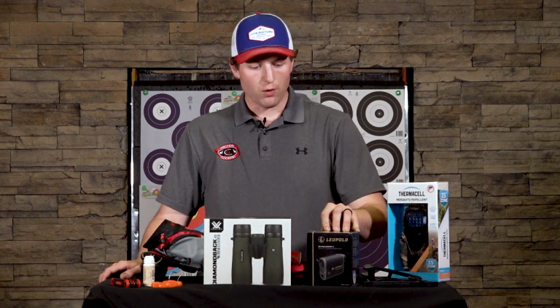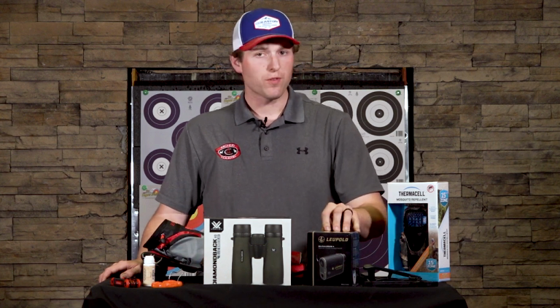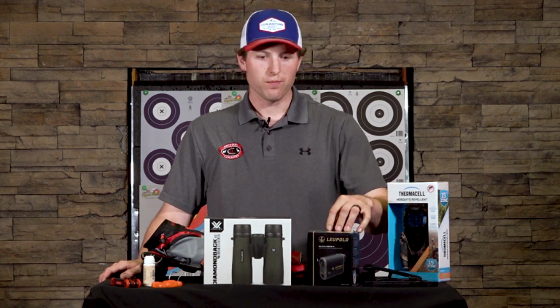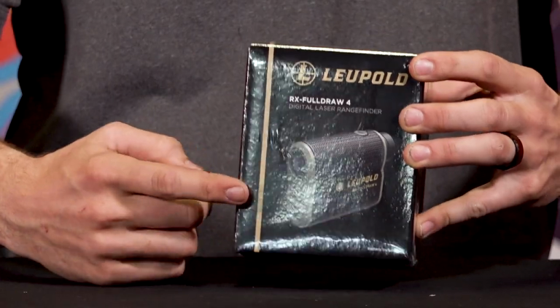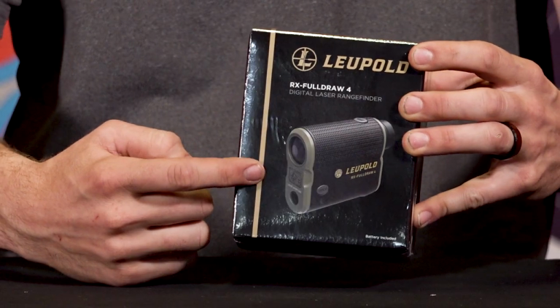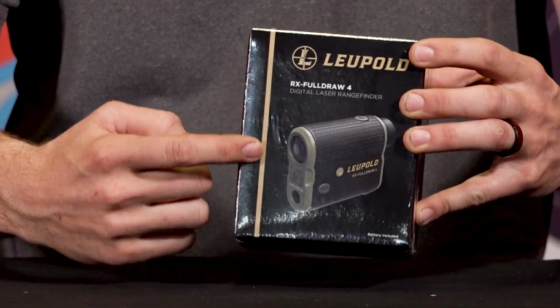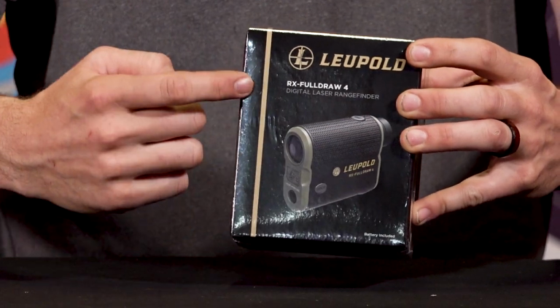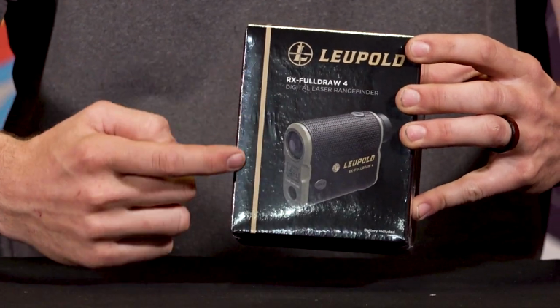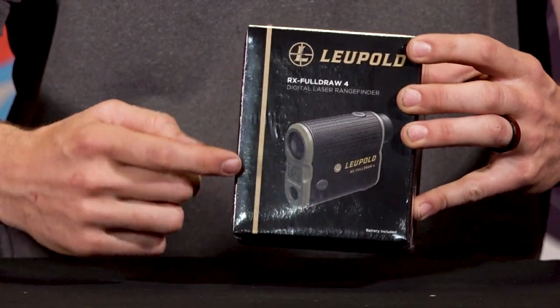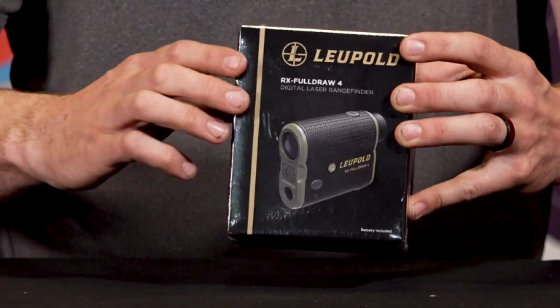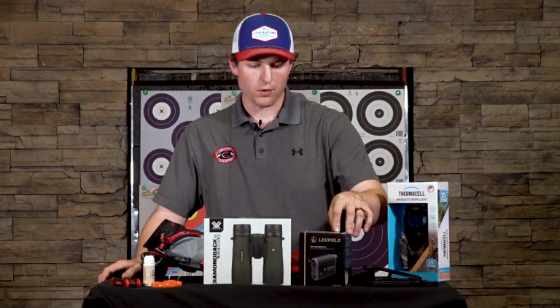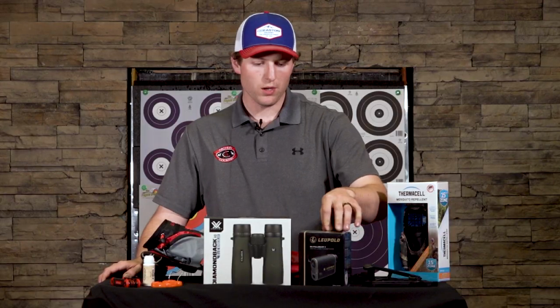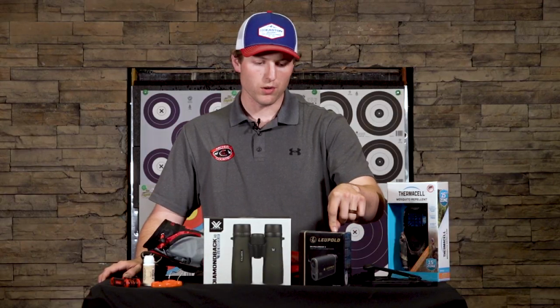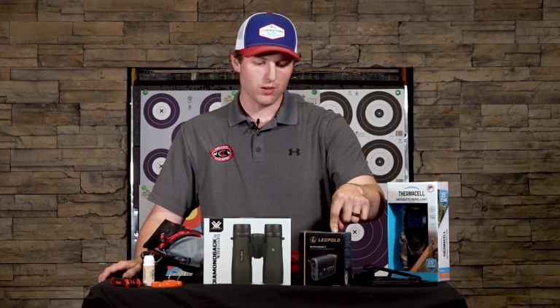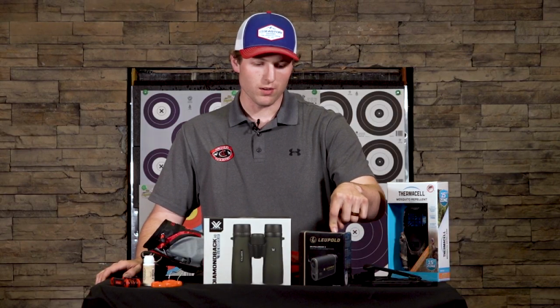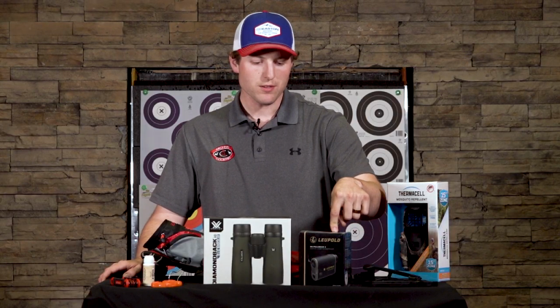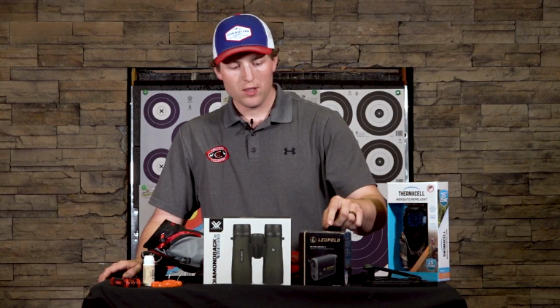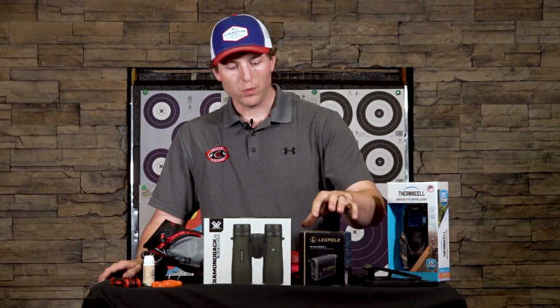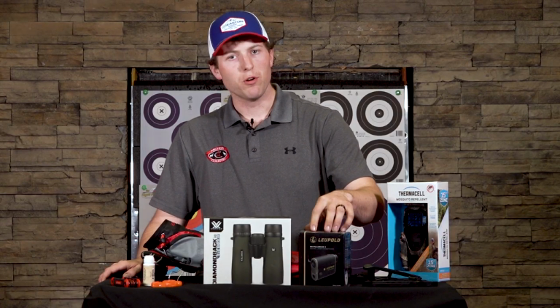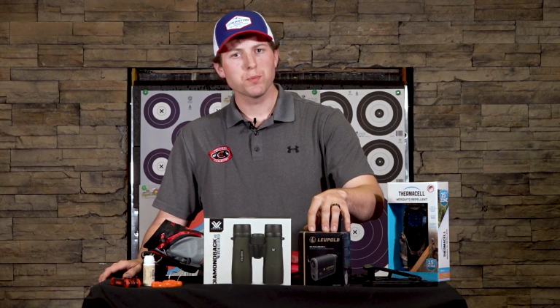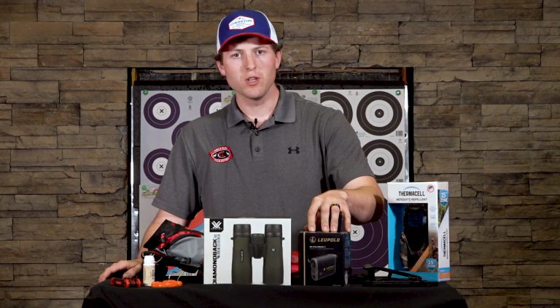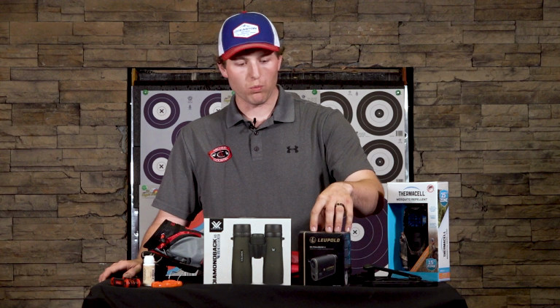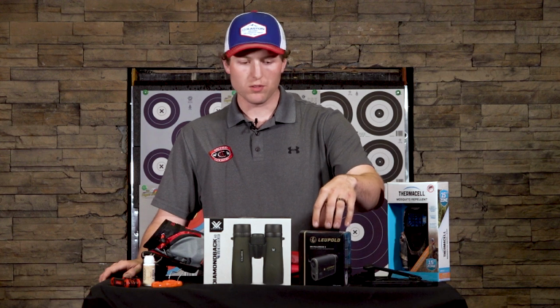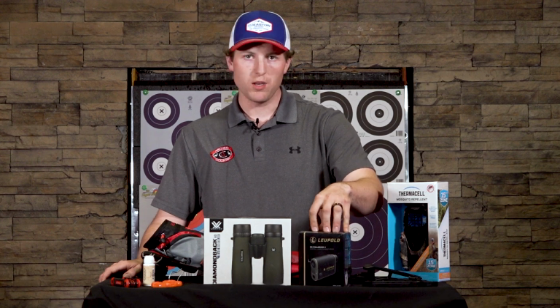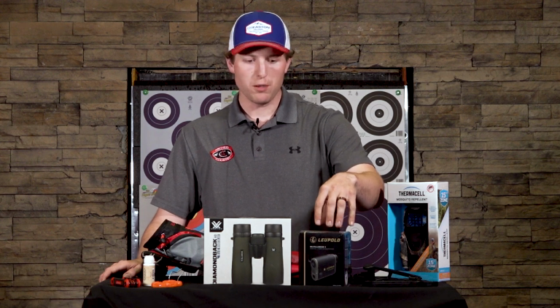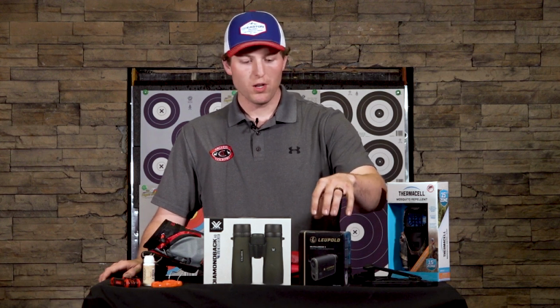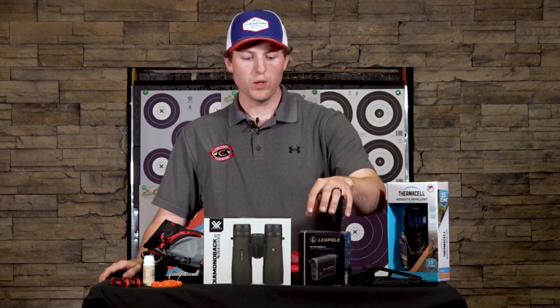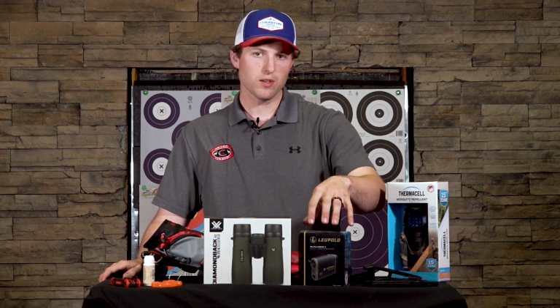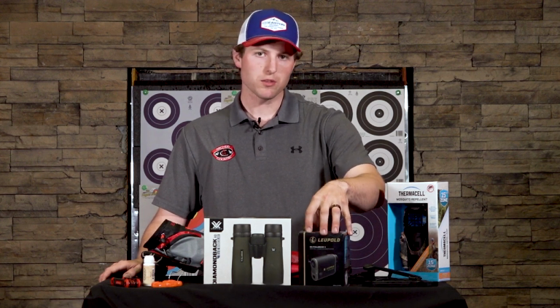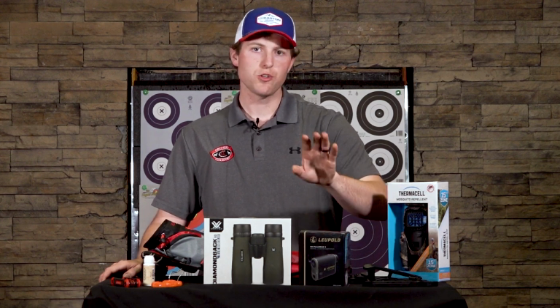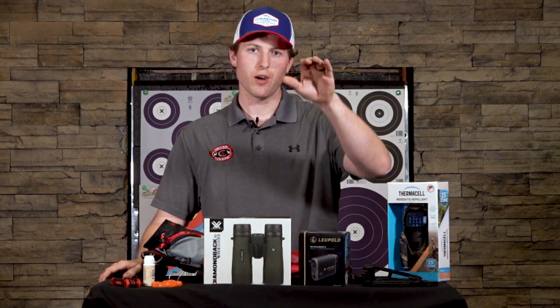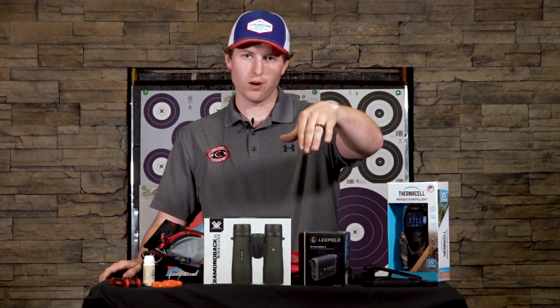A range finder. This one here is the RX4 Full Draw — the one I personally use when I'm out competing or enjoying a 3D event. This one we can put all your bow specs in: arrow weight, speed, and peep height, so we can get it customized to your arrow arc.